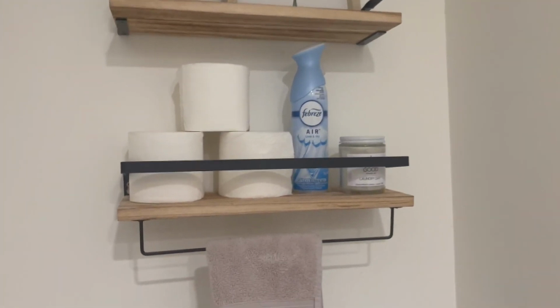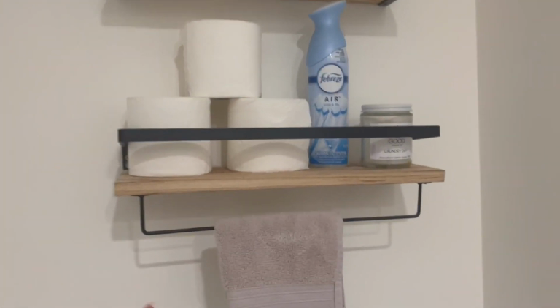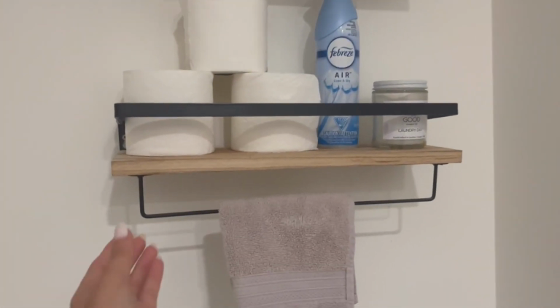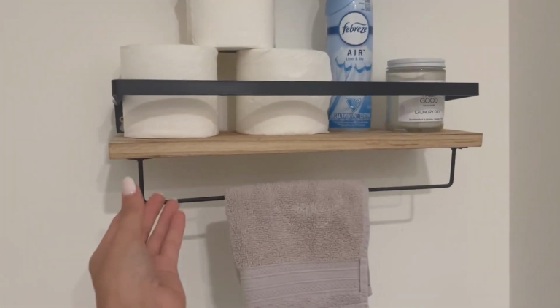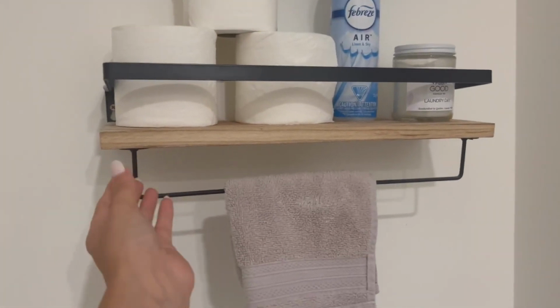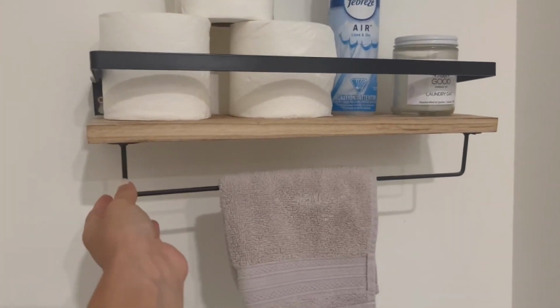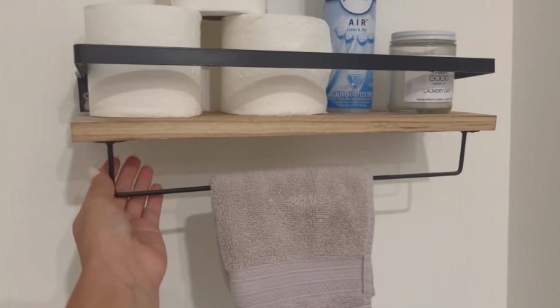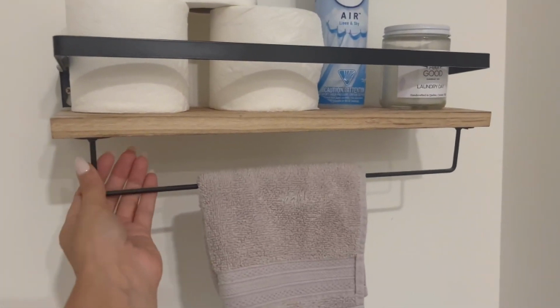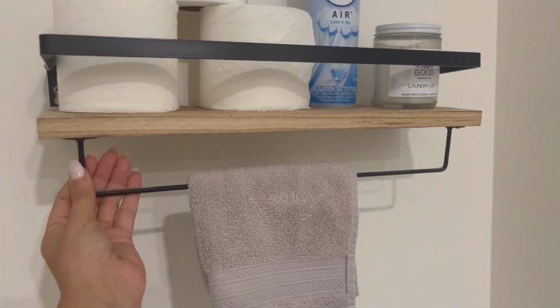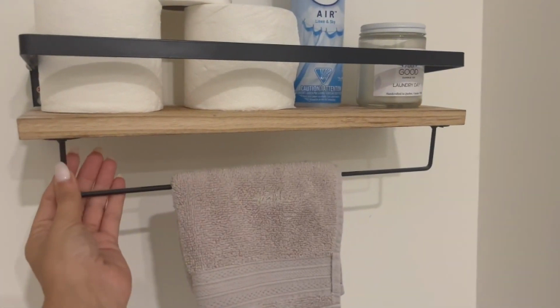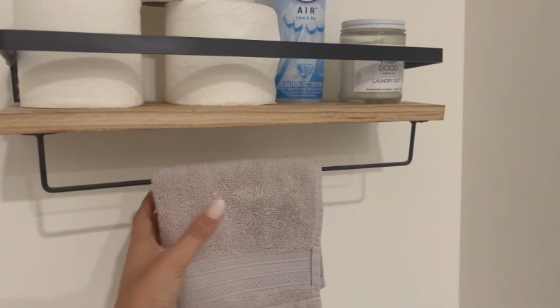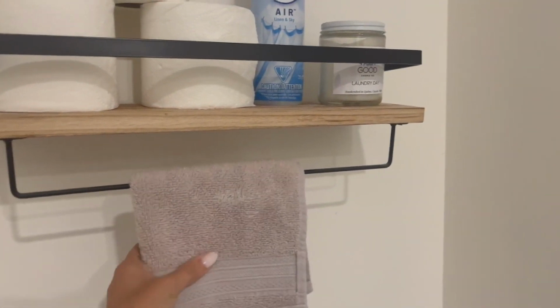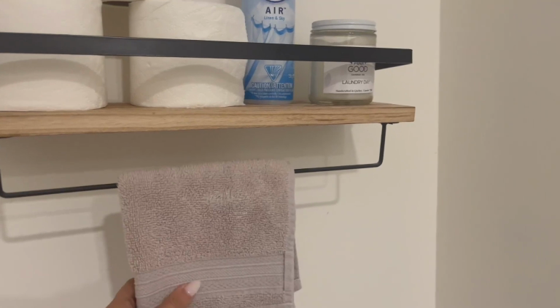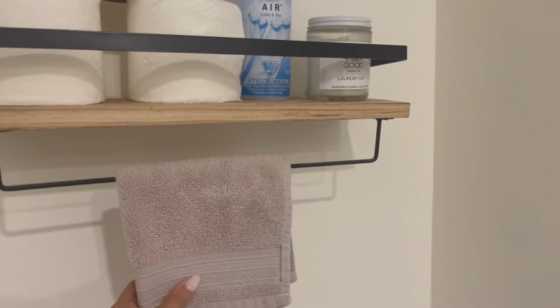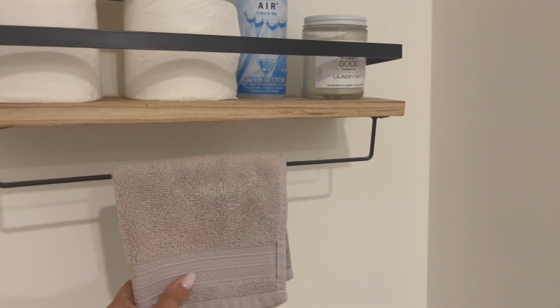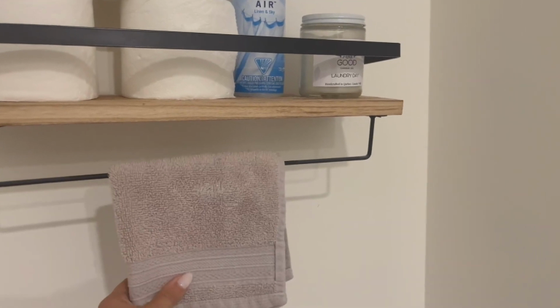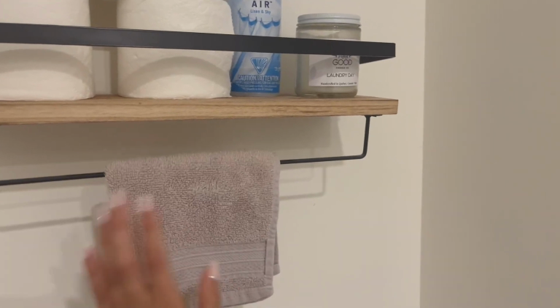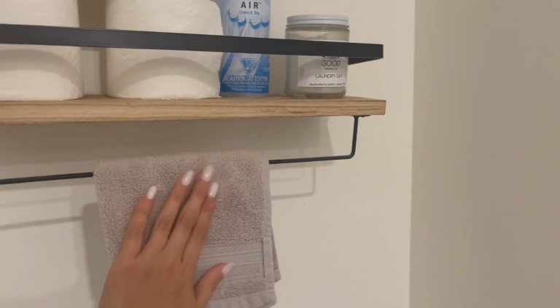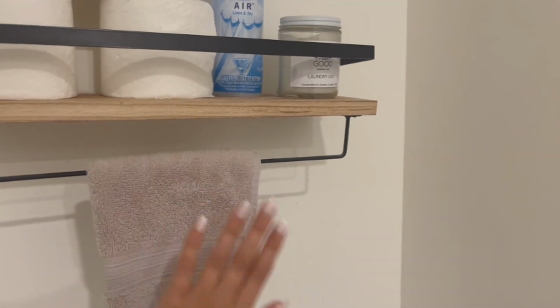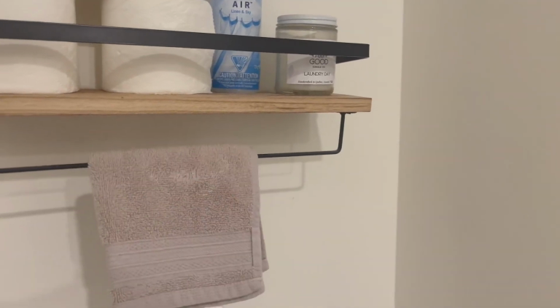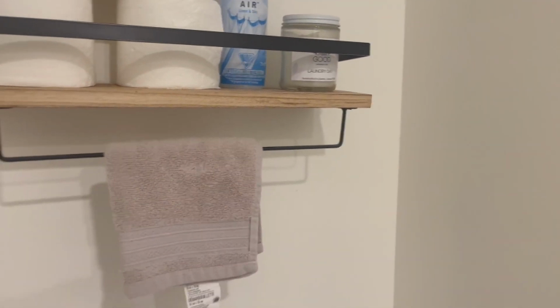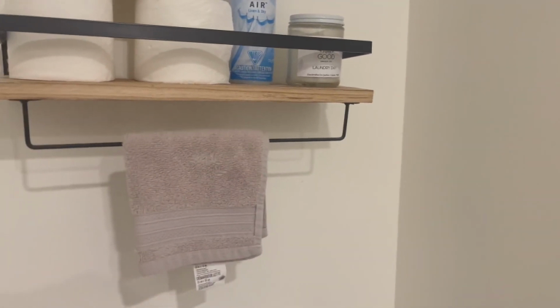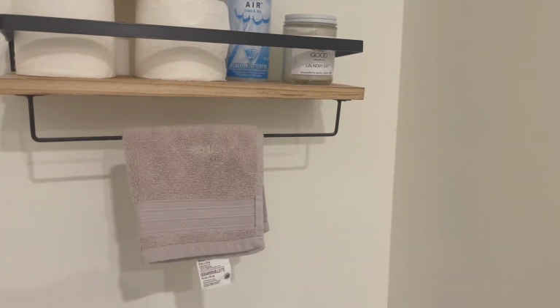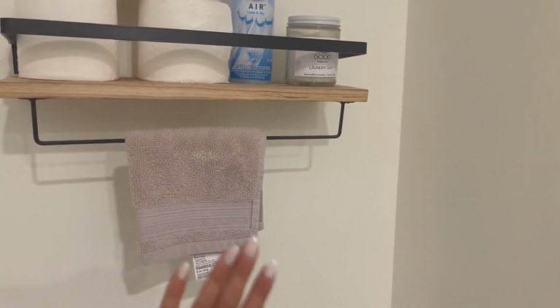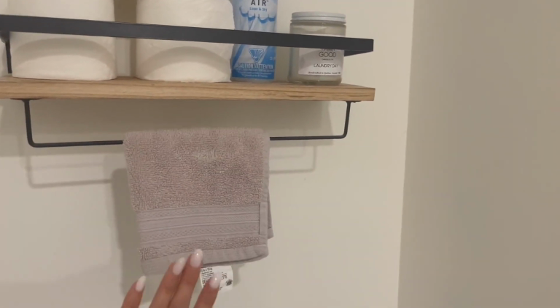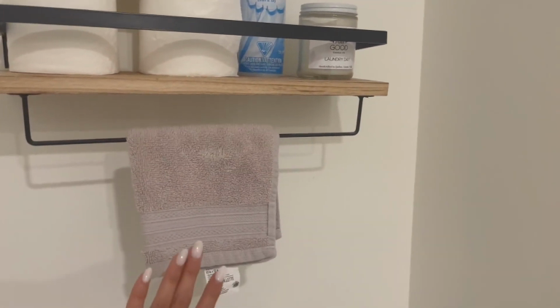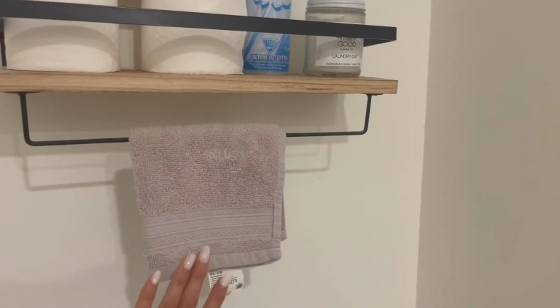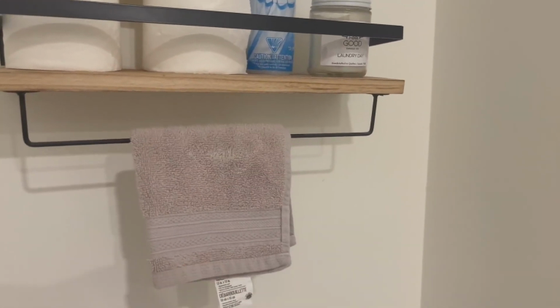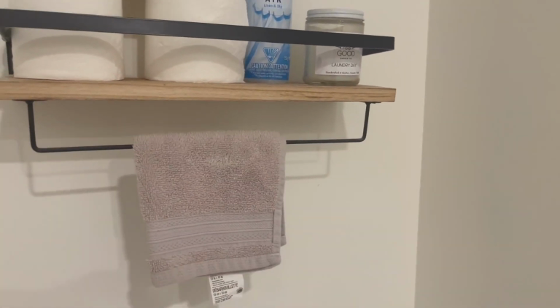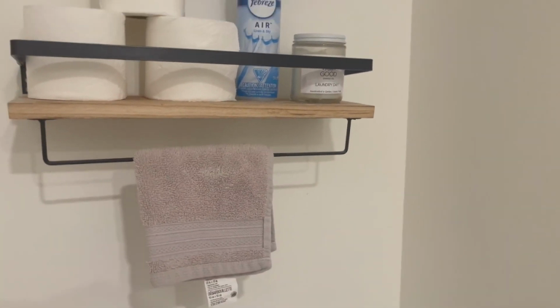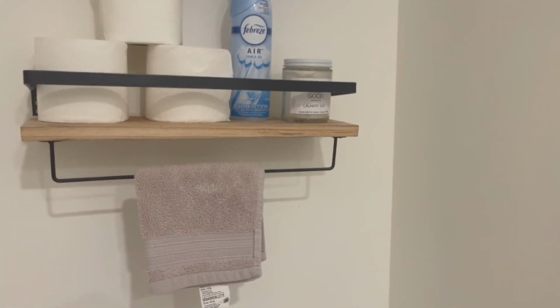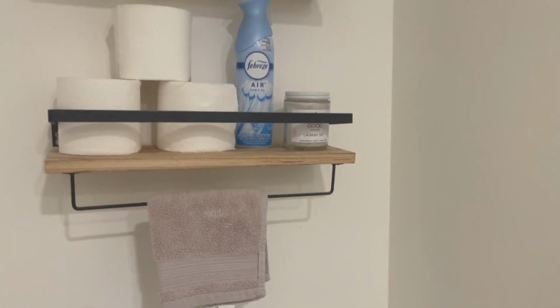We also really like that it comes with a rod over here that you can hang a towel on if somebody is washing their hands and would like to dry their hands over here.